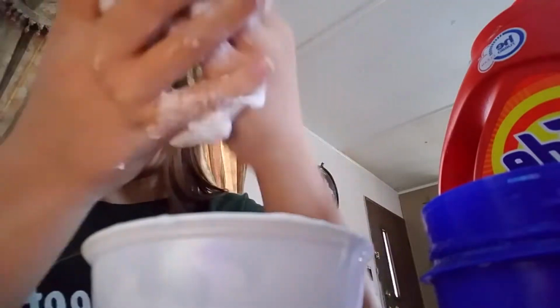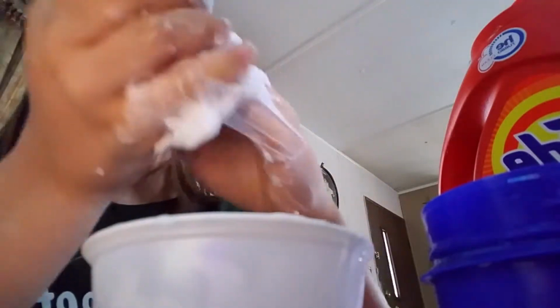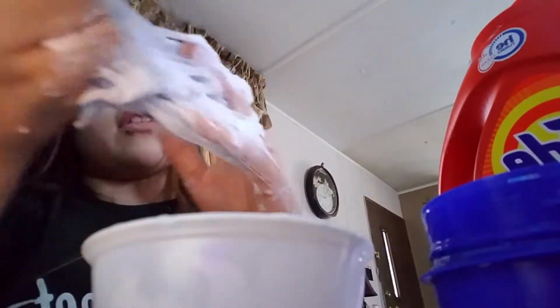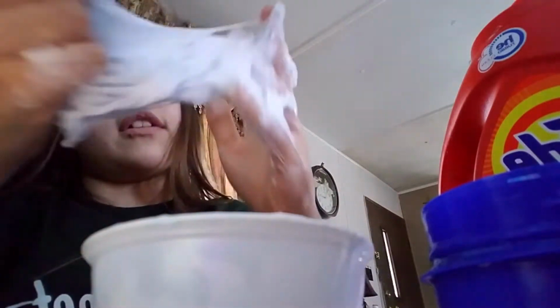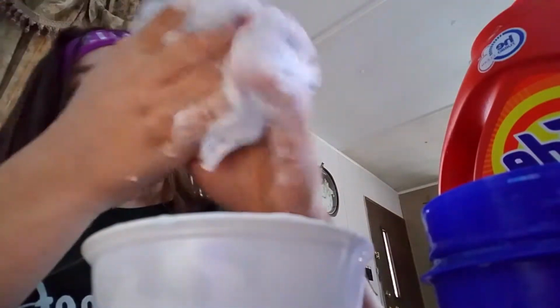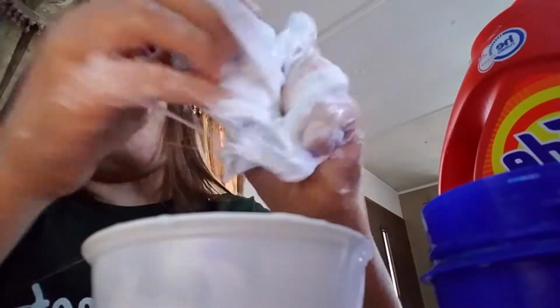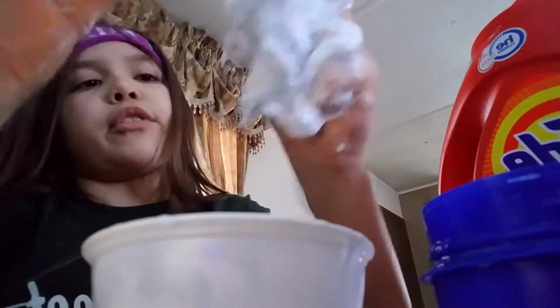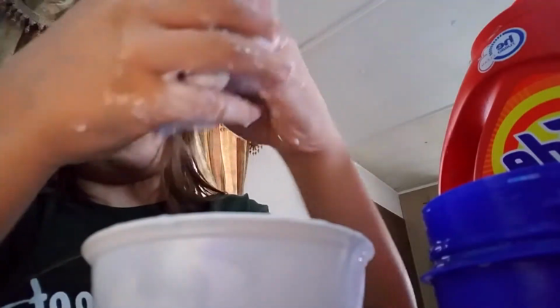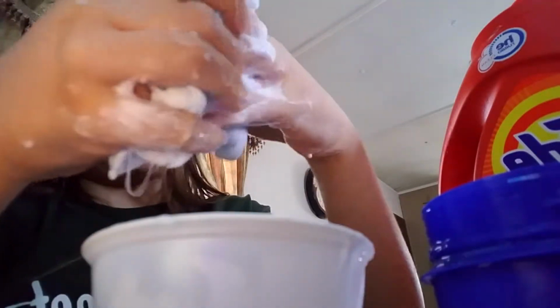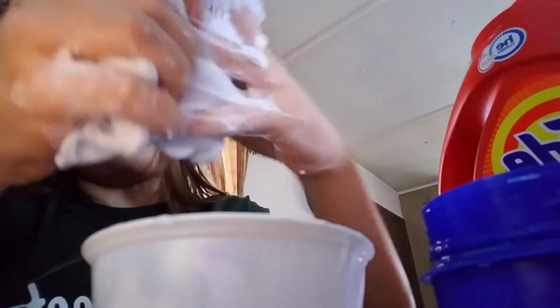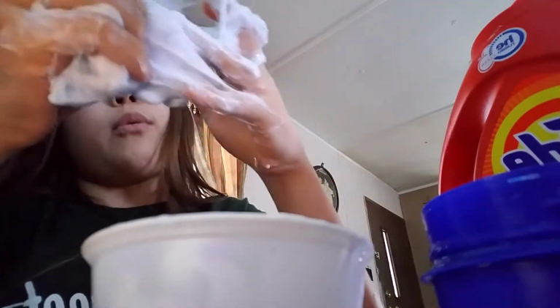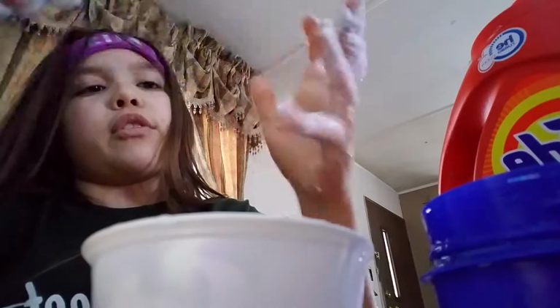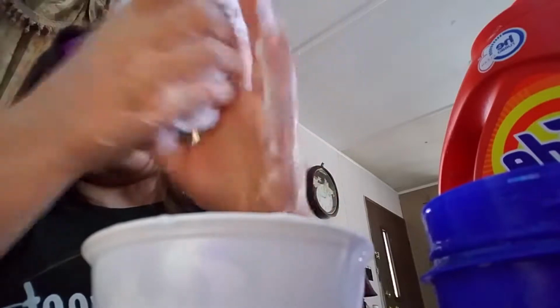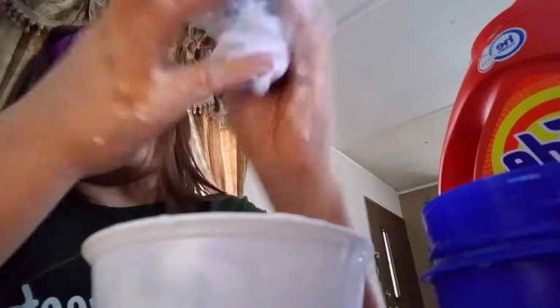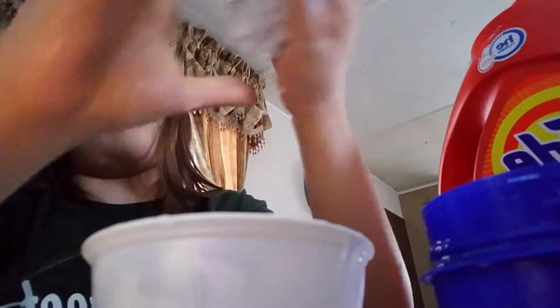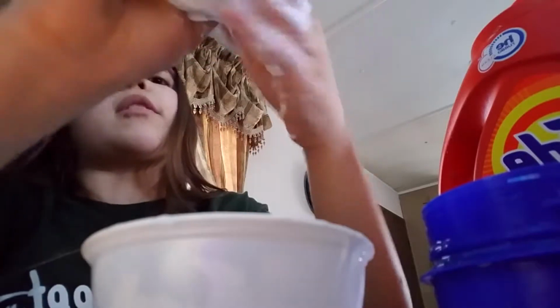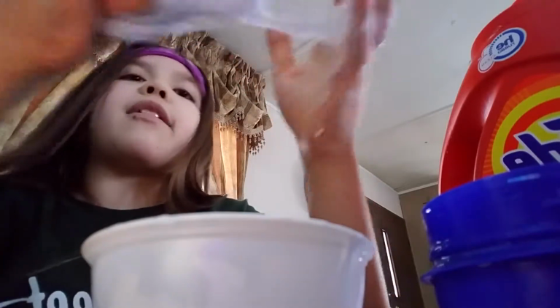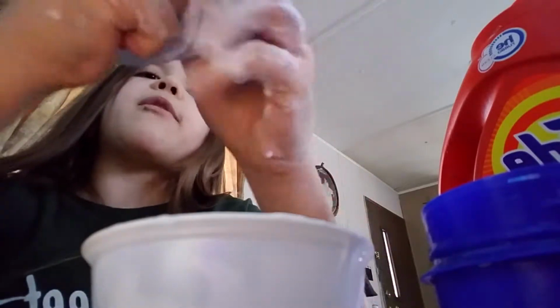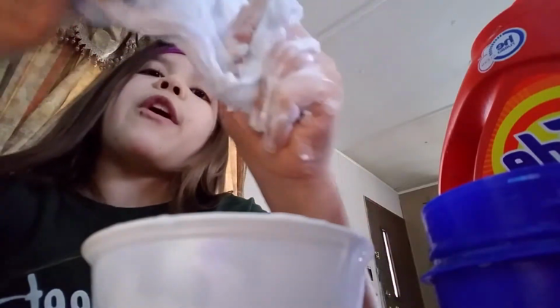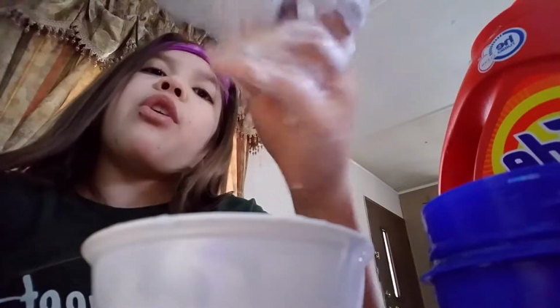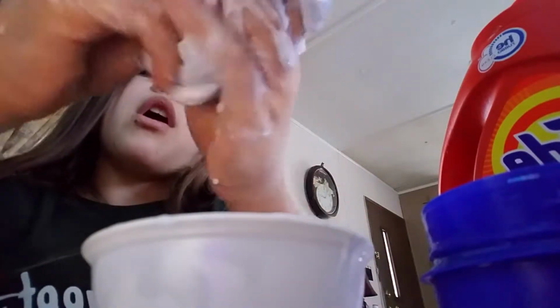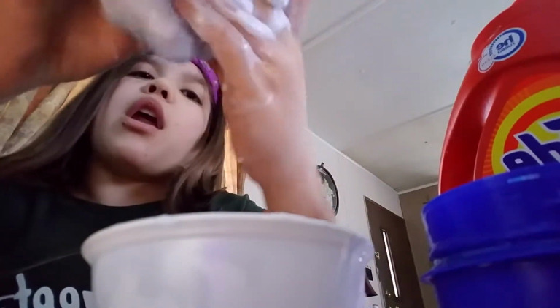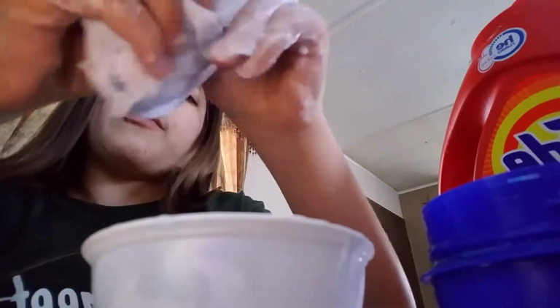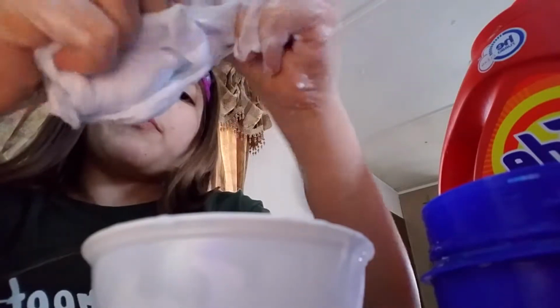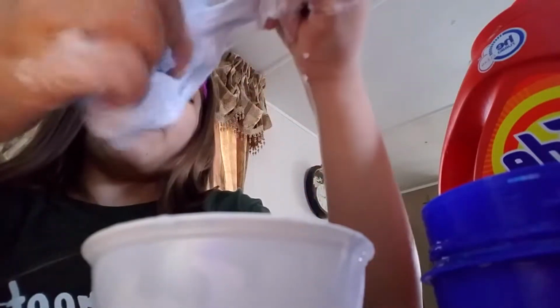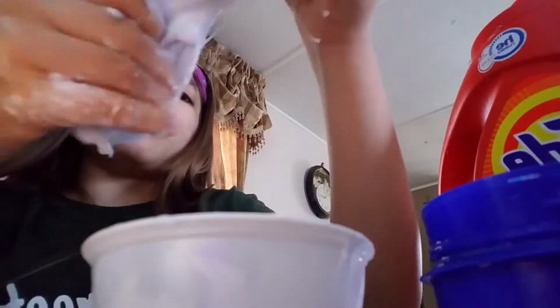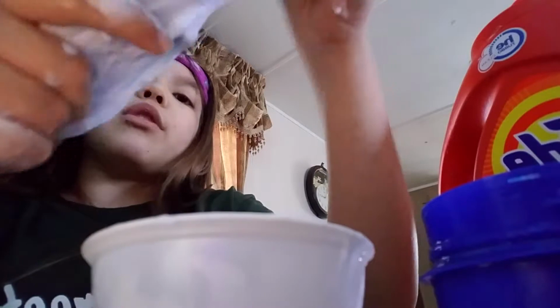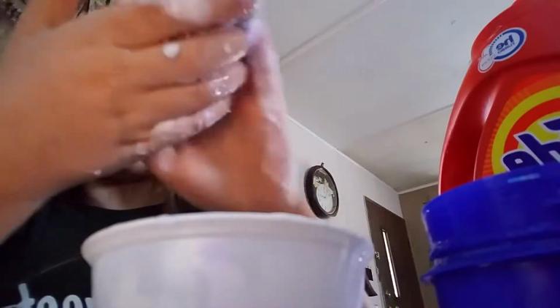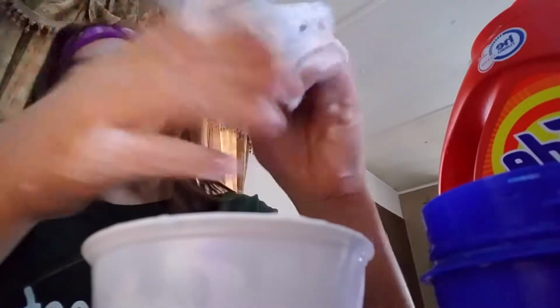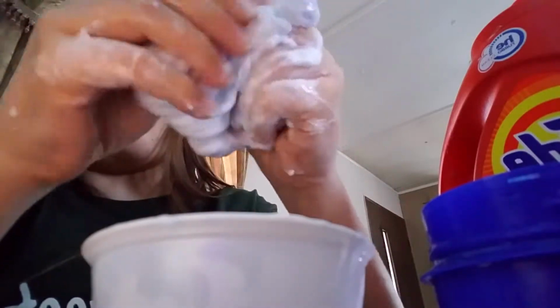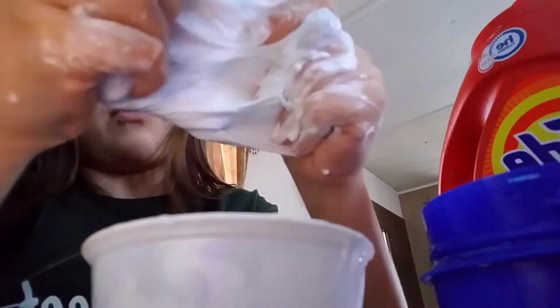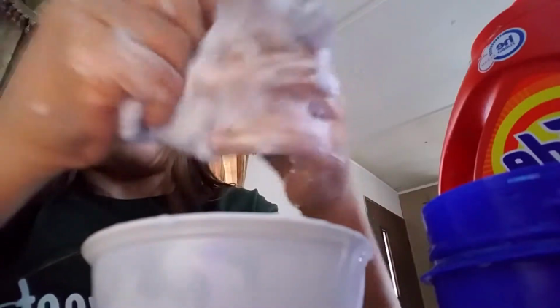Now the reason I don't get into water is because water sometimes makes my slimes fail and I don't want this to be a fail video — no one wants their videos to be a fail.